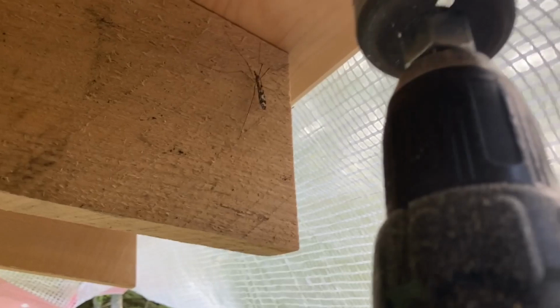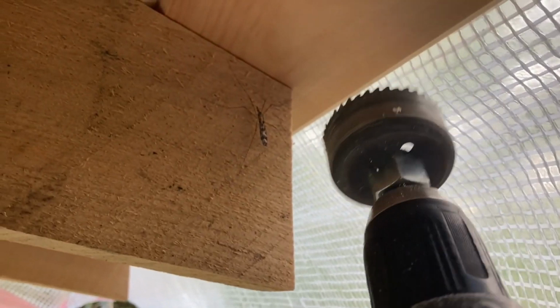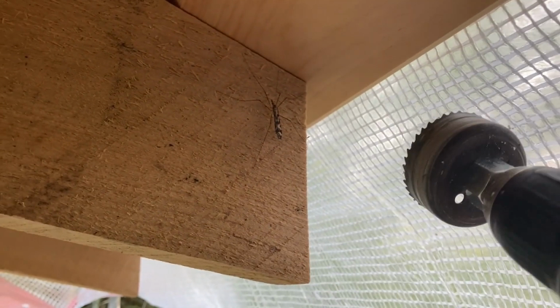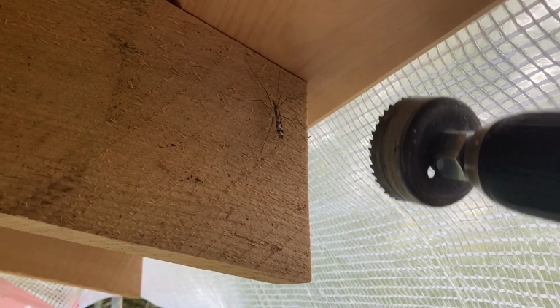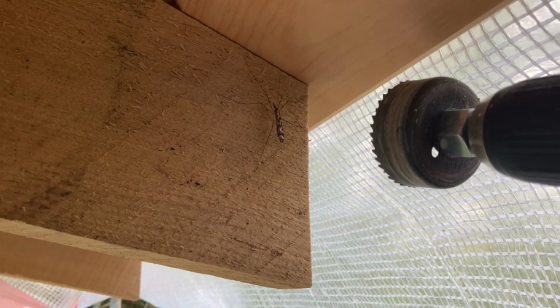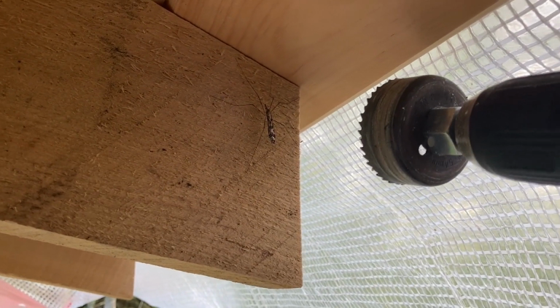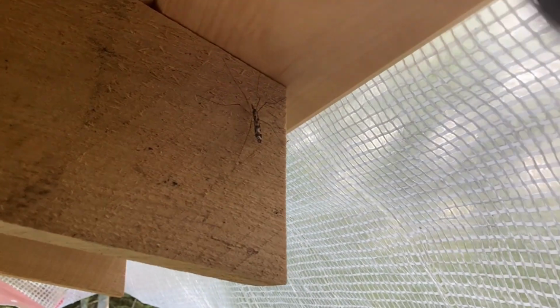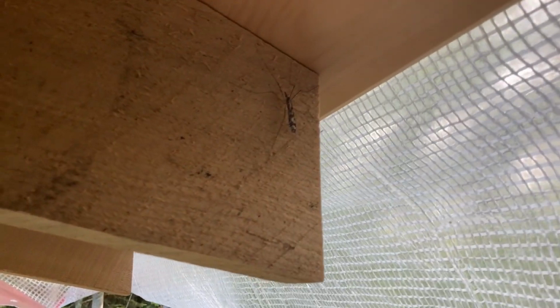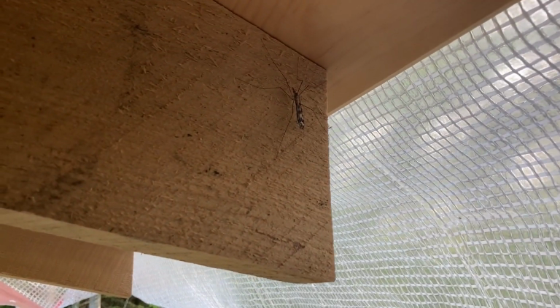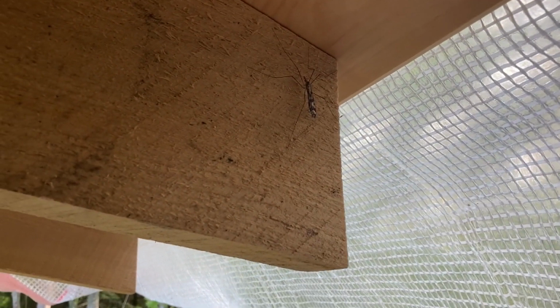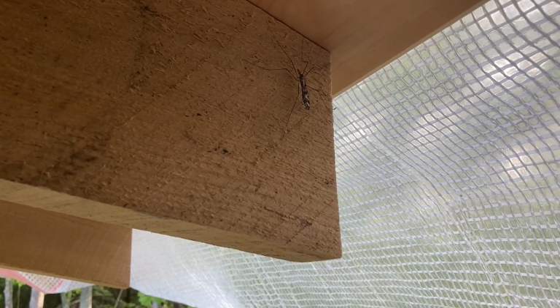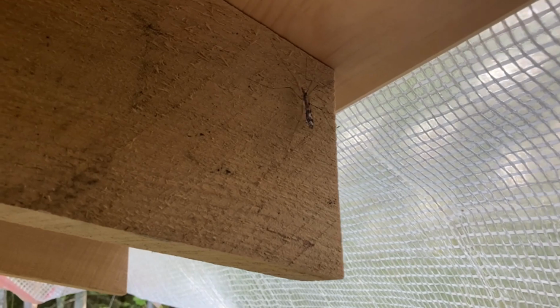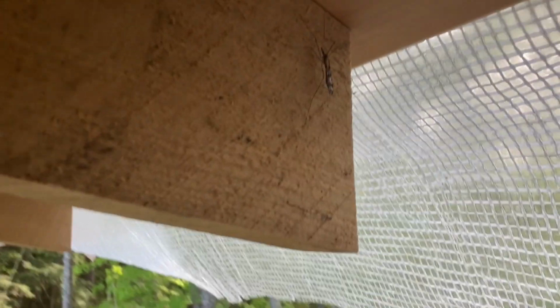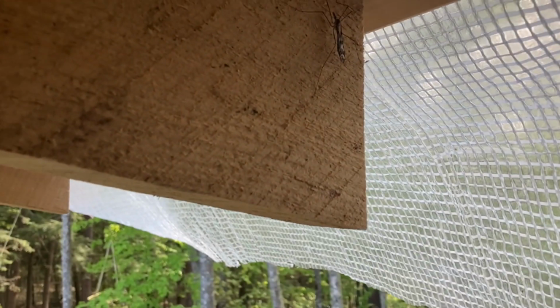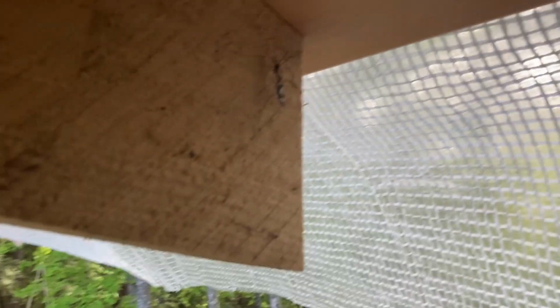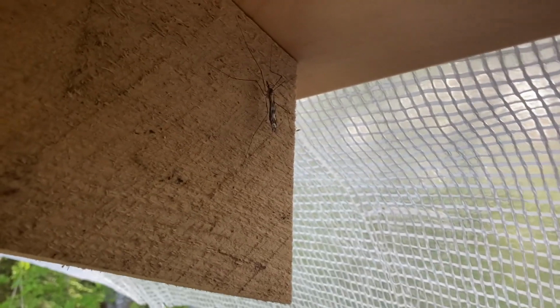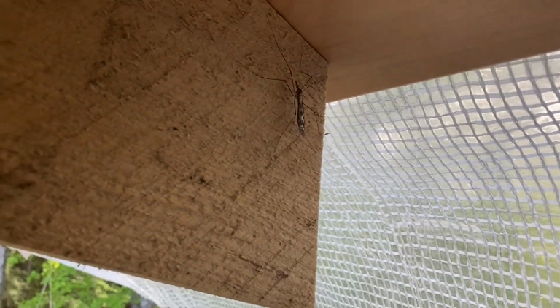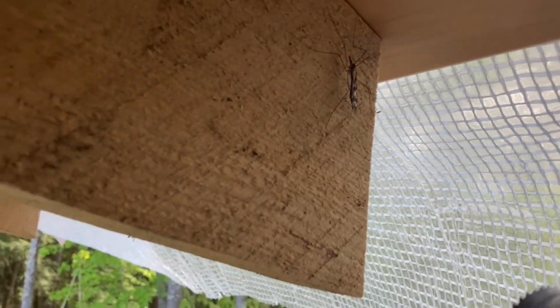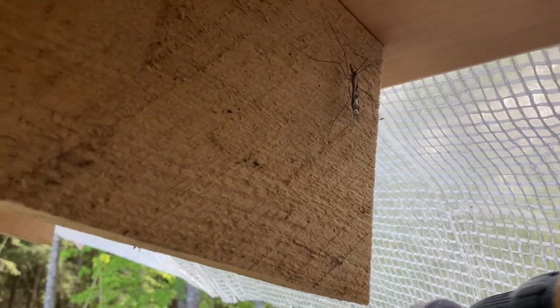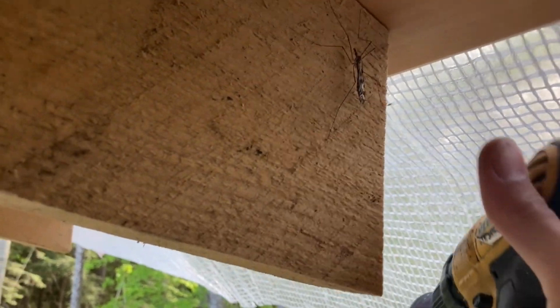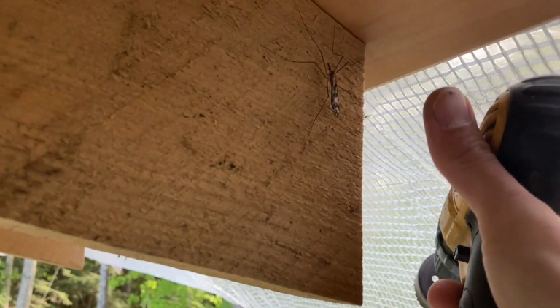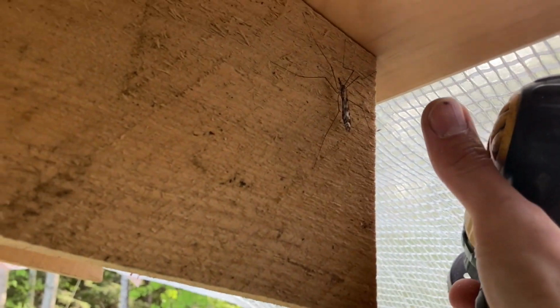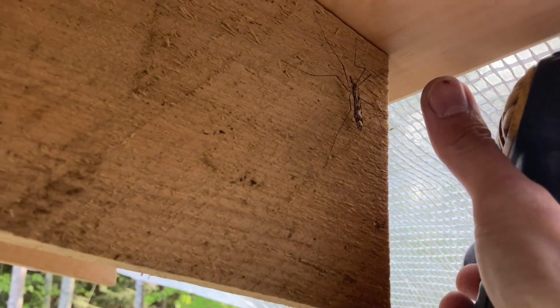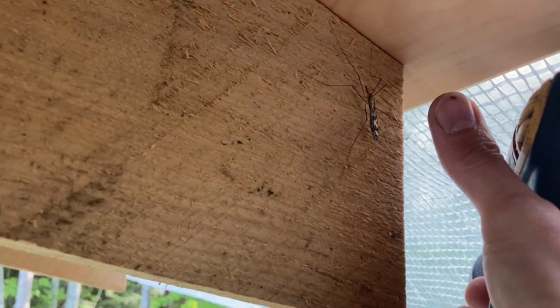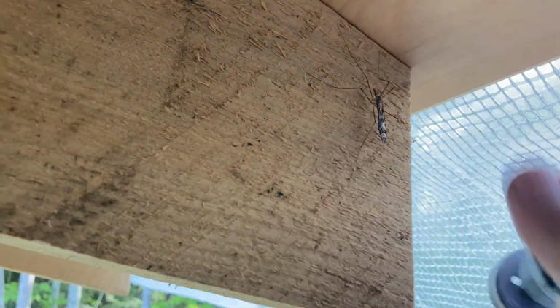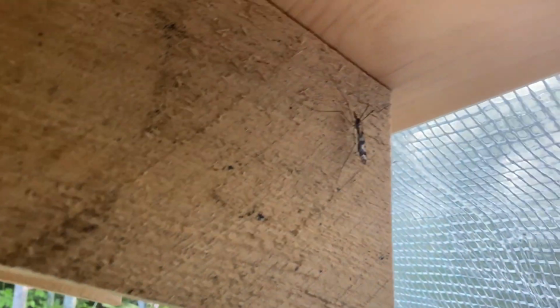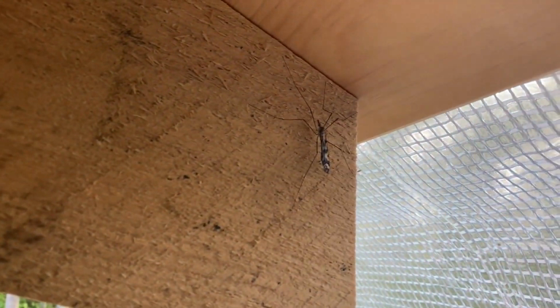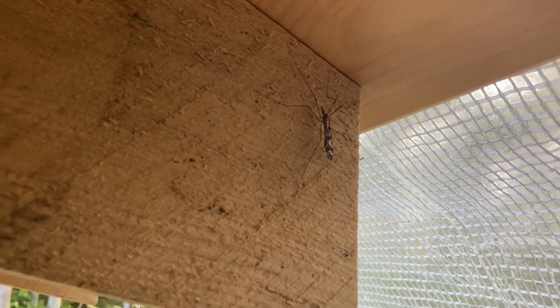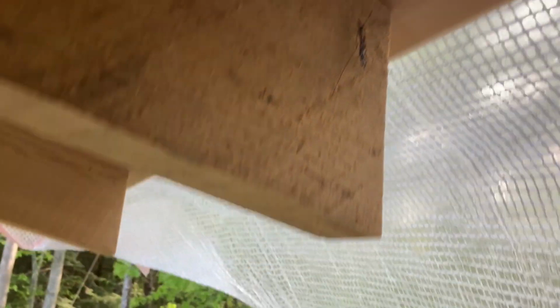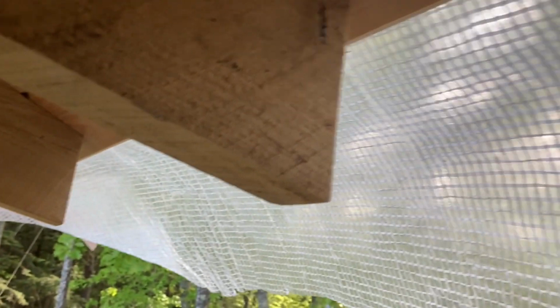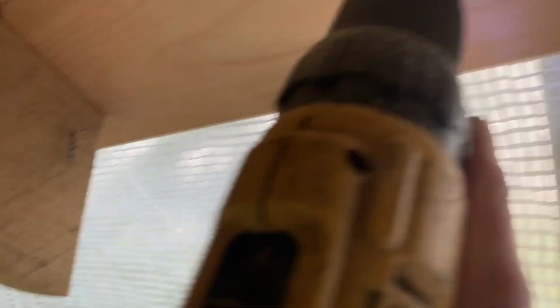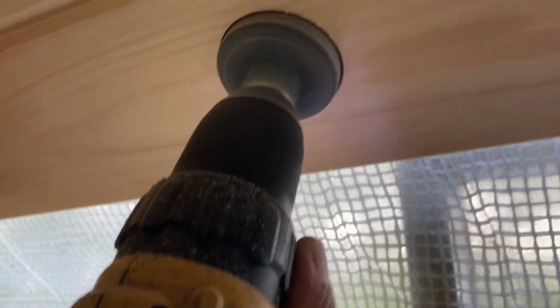You get giant mosquitoes here in Maine — just kidding, this is actually a crane fly. These things eat mosquitoes so they're actually good, try to leave them alone. After we get our soffit vents drilled and the actual breathing setup for the roof done, we can go ahead and sheath the roof.